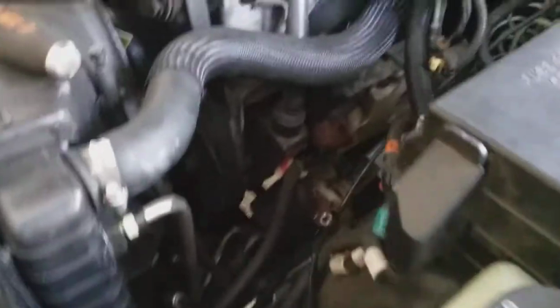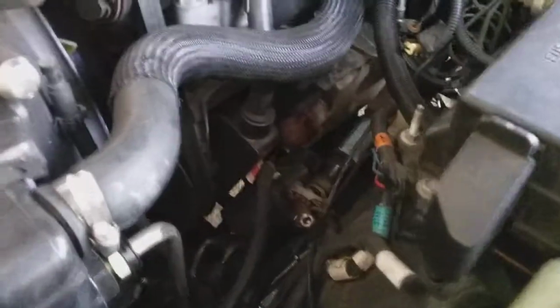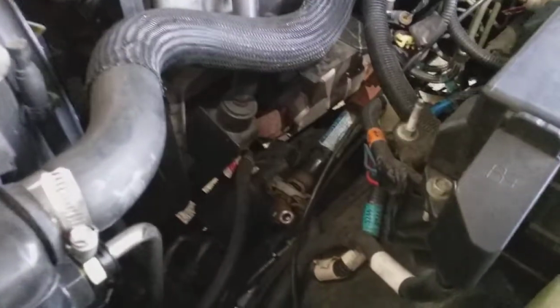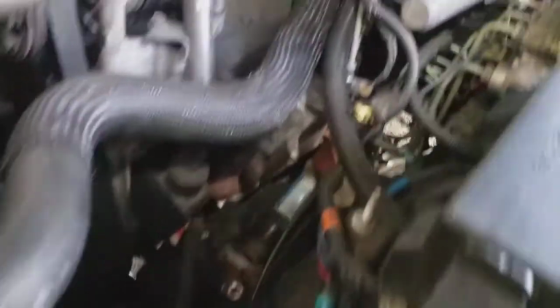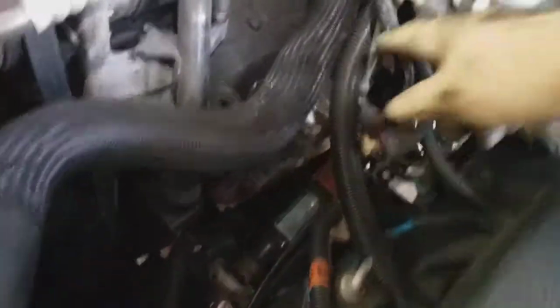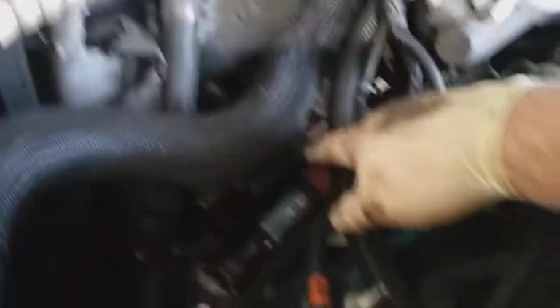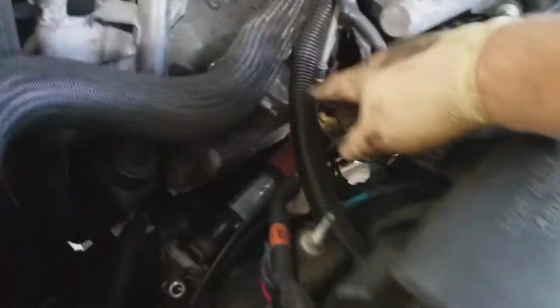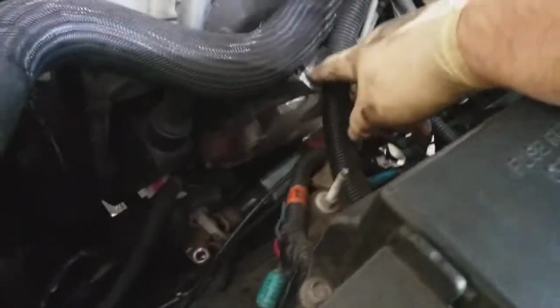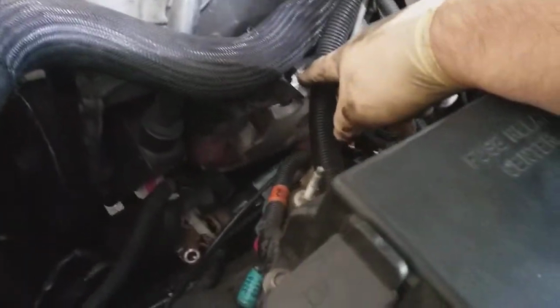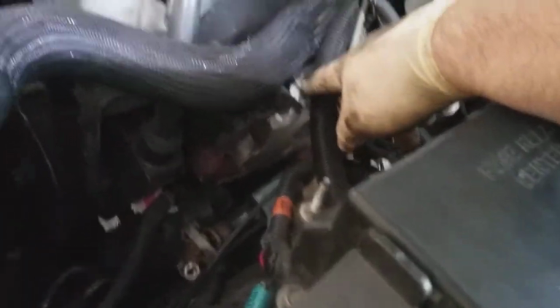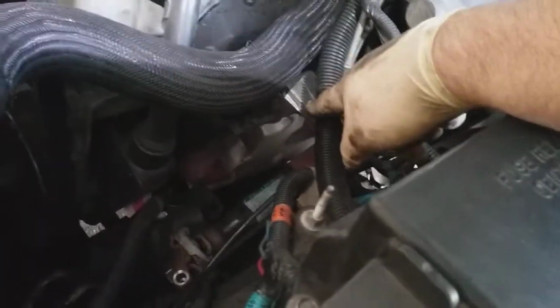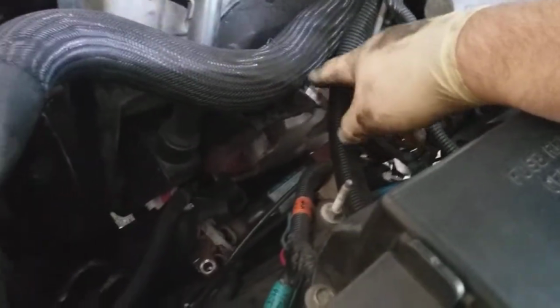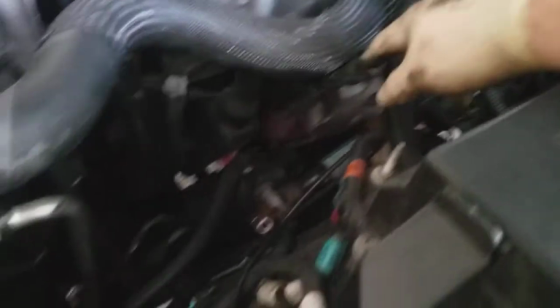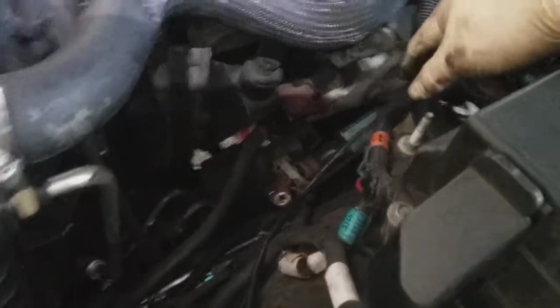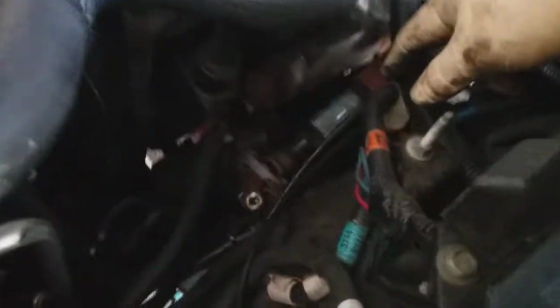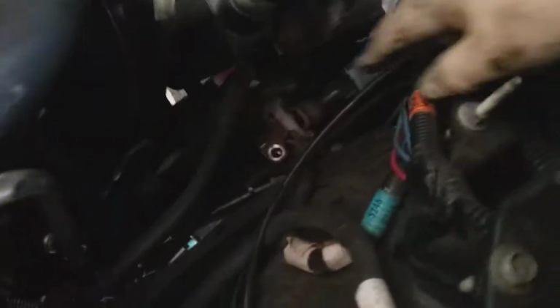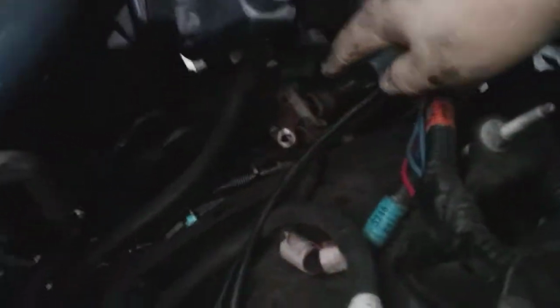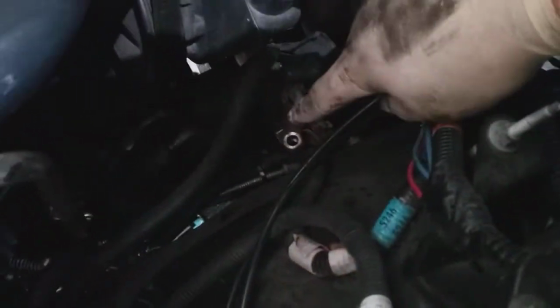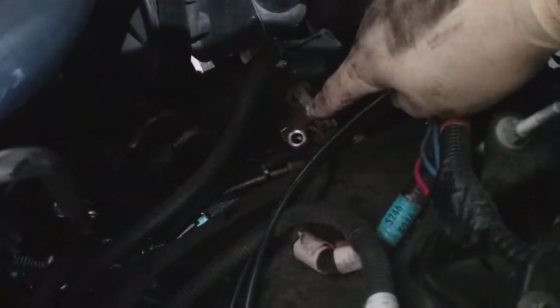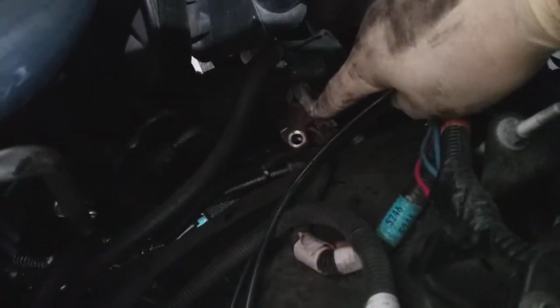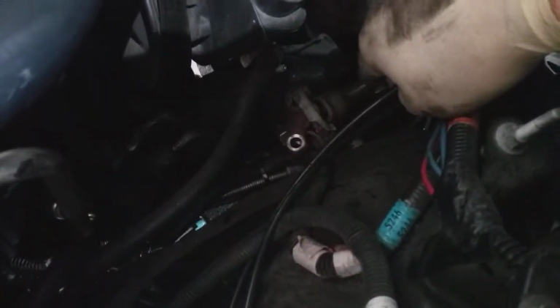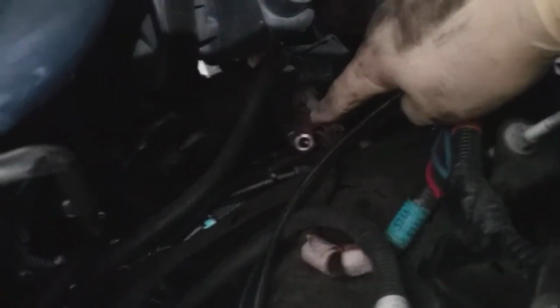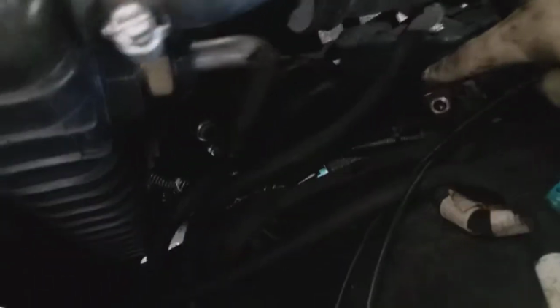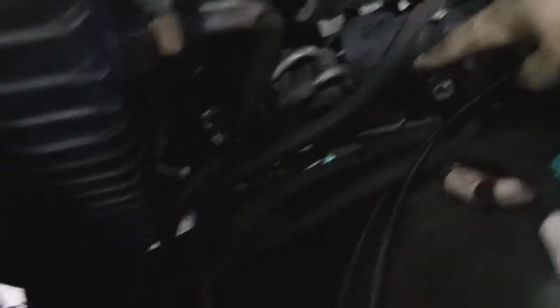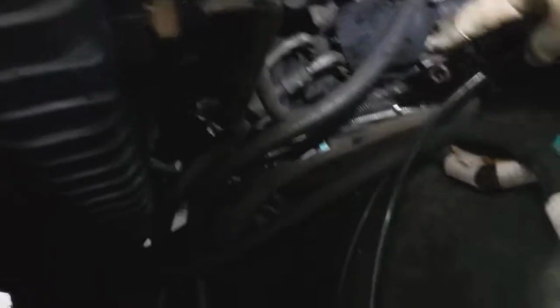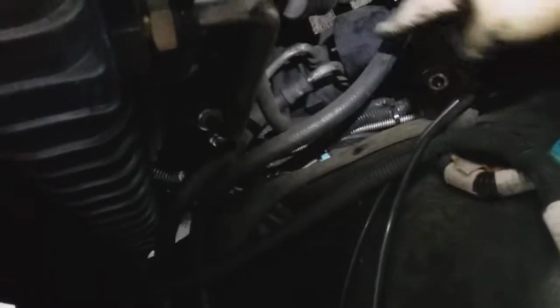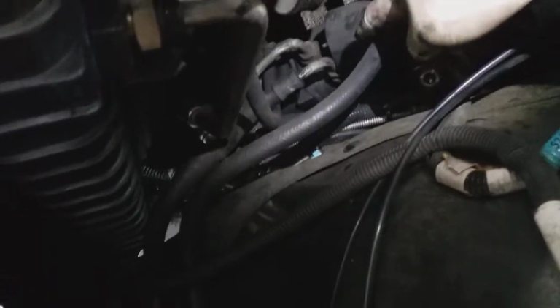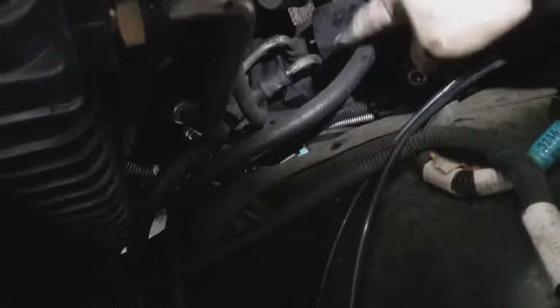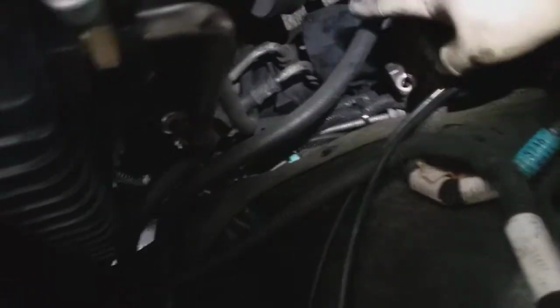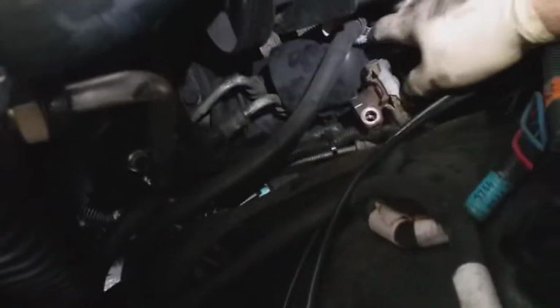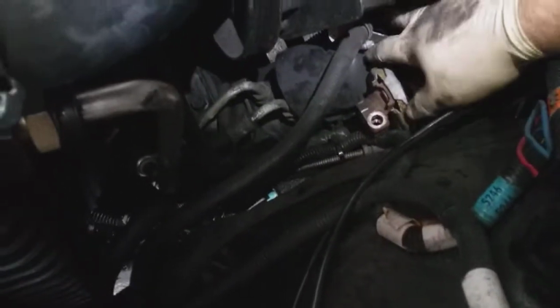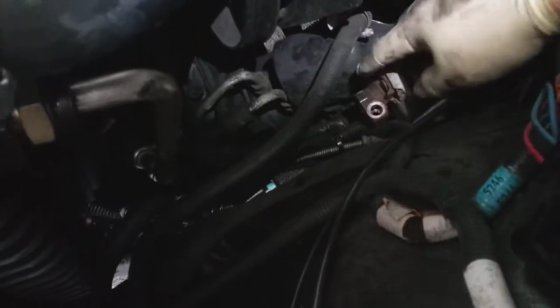The trick is for getting the center spark plug out on the driver's side. The way I do it is I disconnect the steering shaft from the steering box, which is way down in here underneath this black cover.